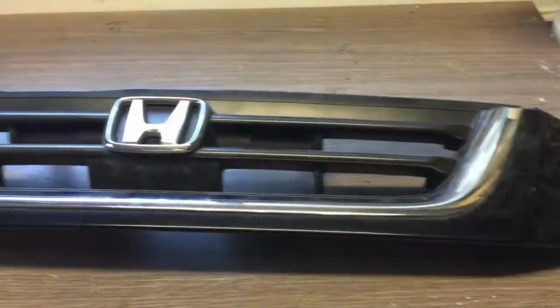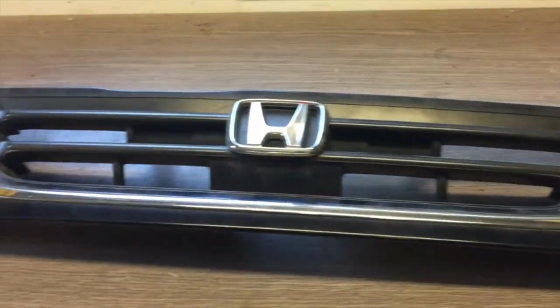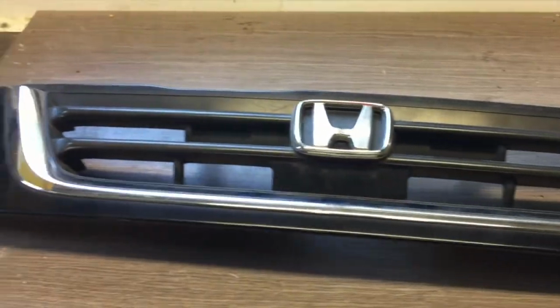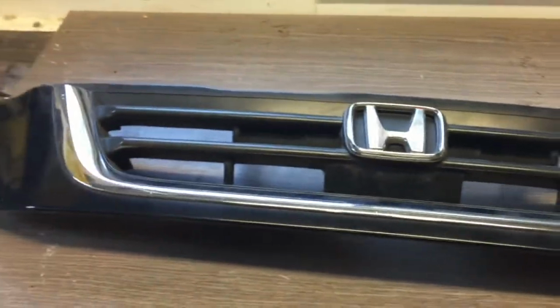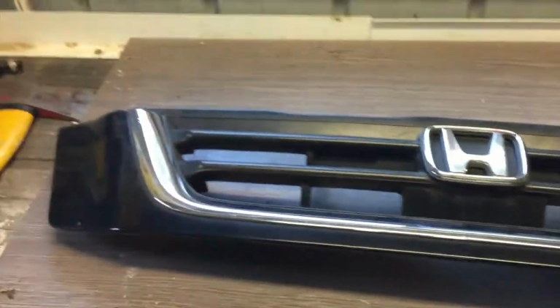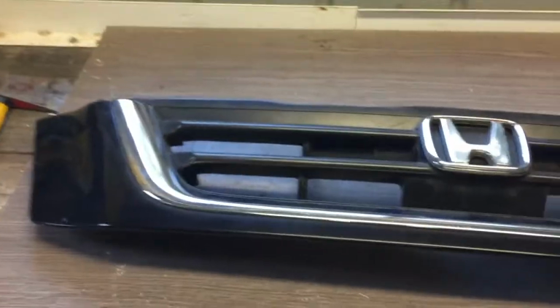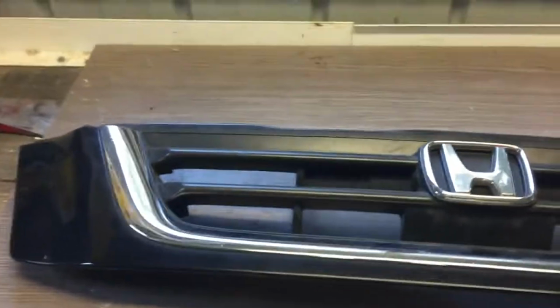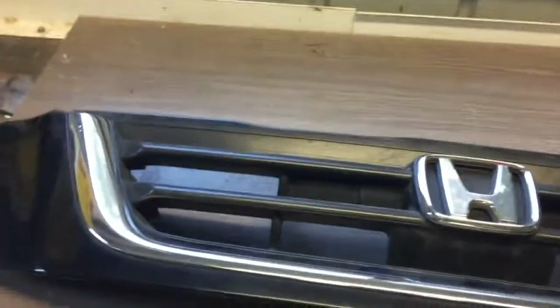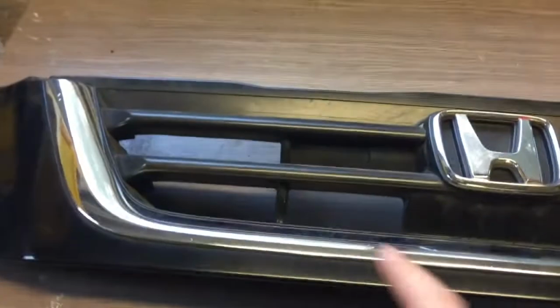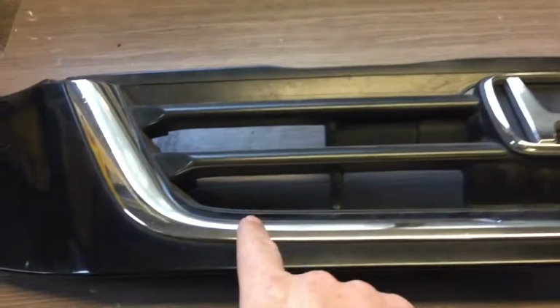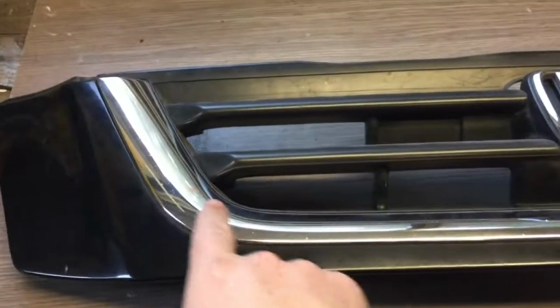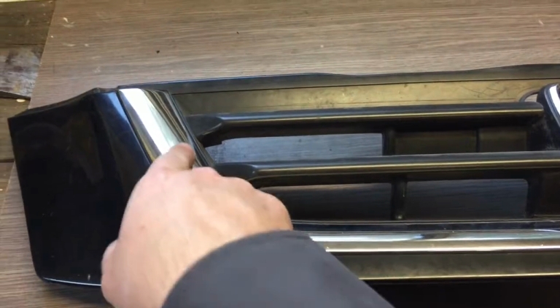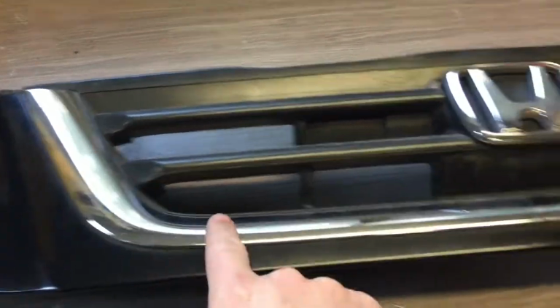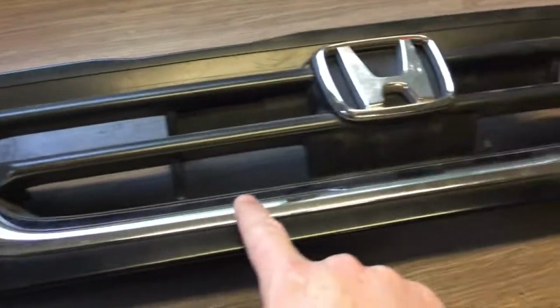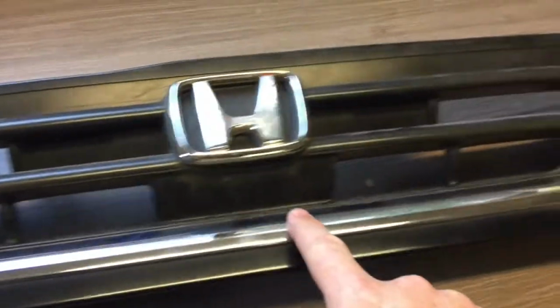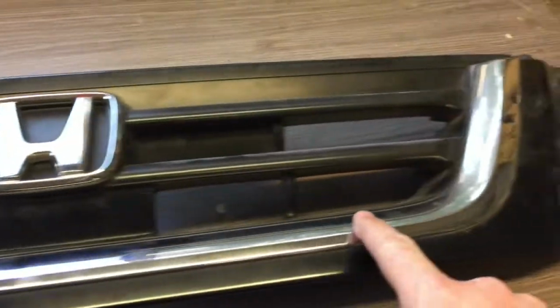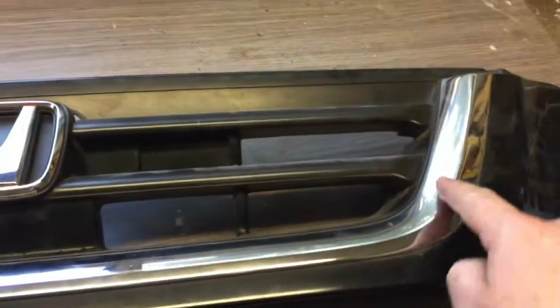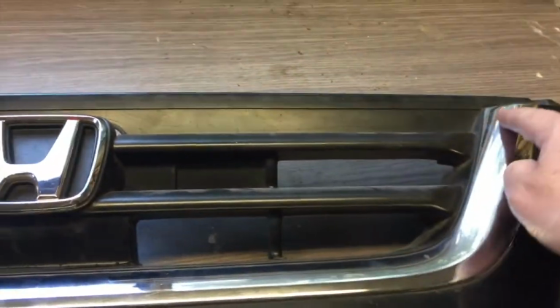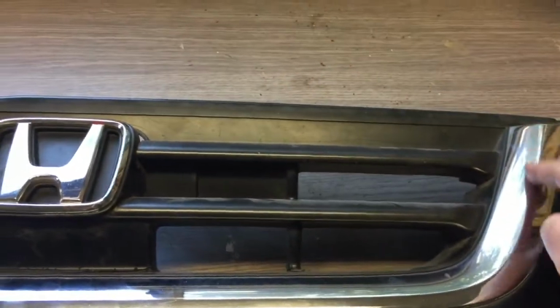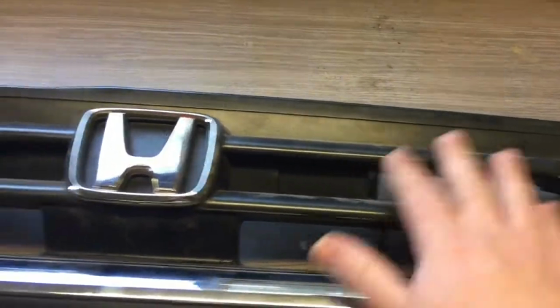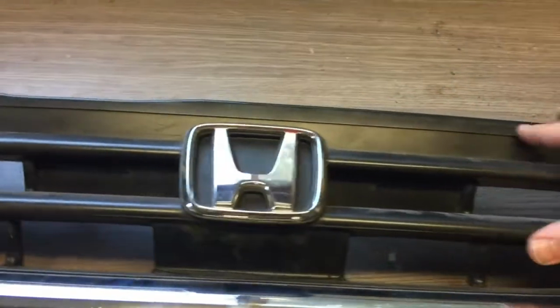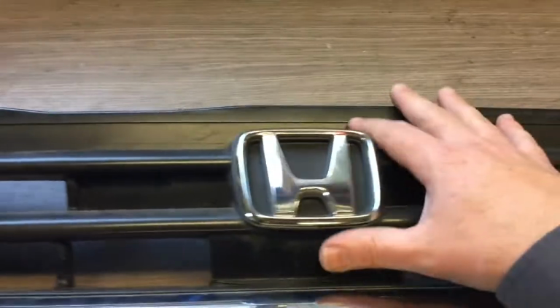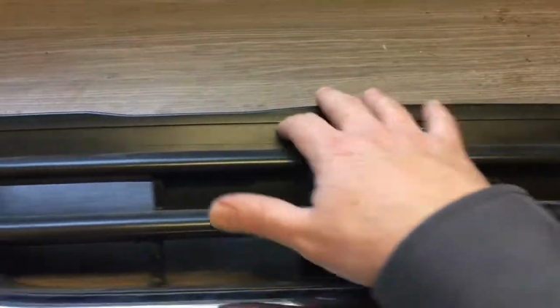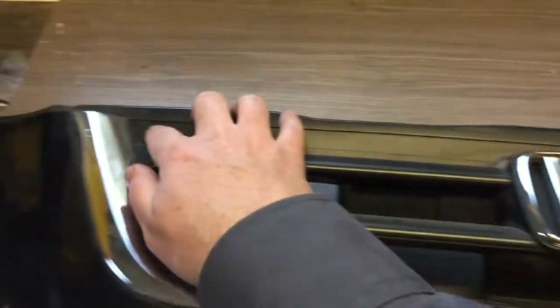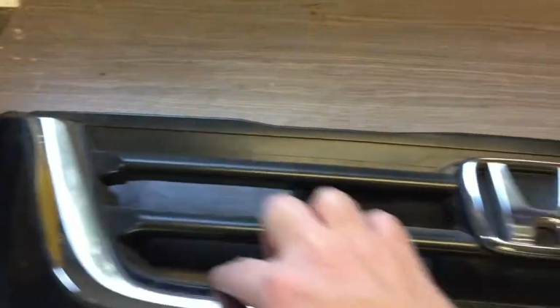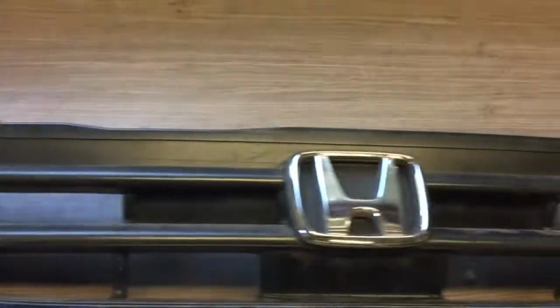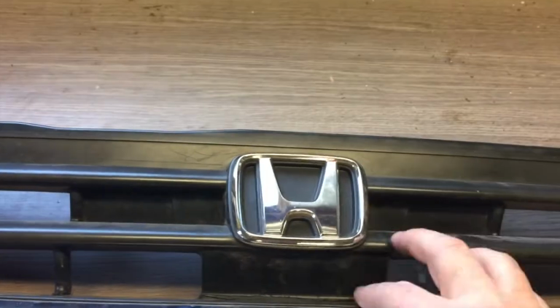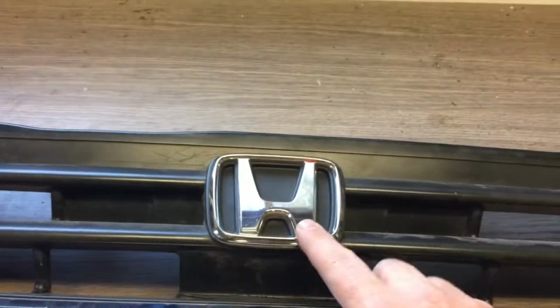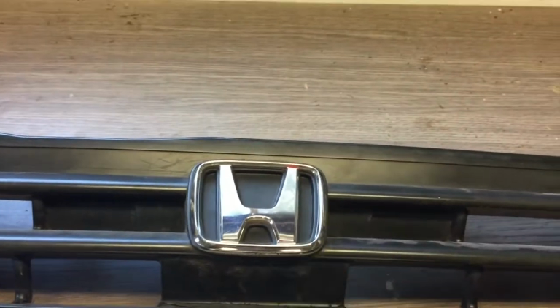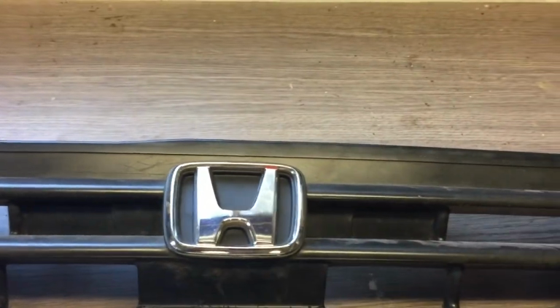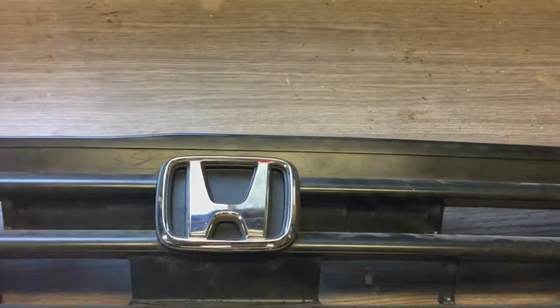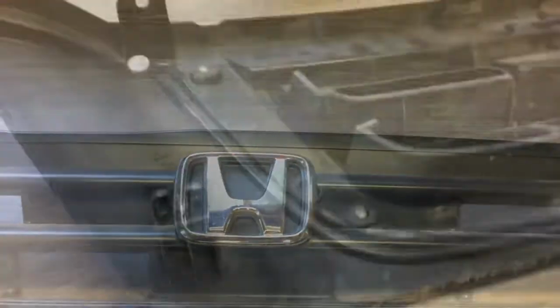So this is our grill now. You can see here I'm going to take this trim out and cut all of this out here — all that's going. I think I'll put a red Type R Honda badge on it.